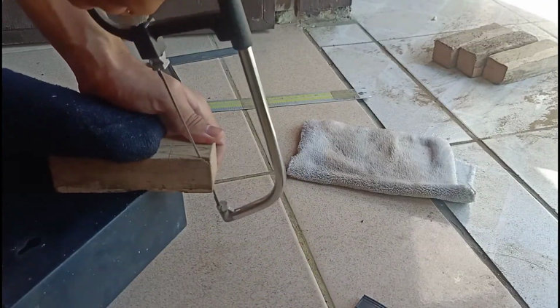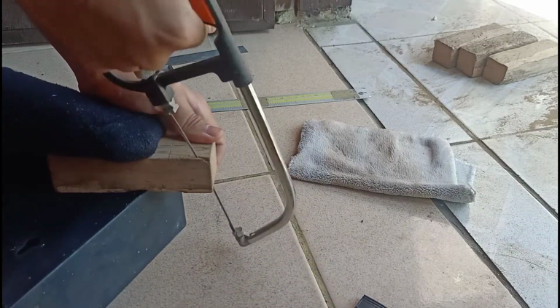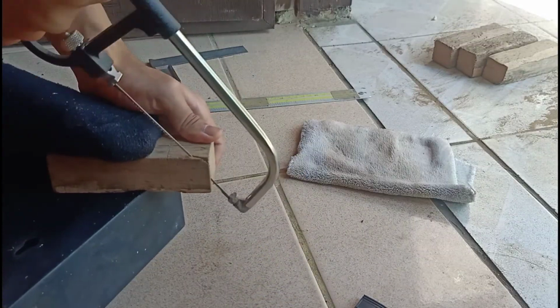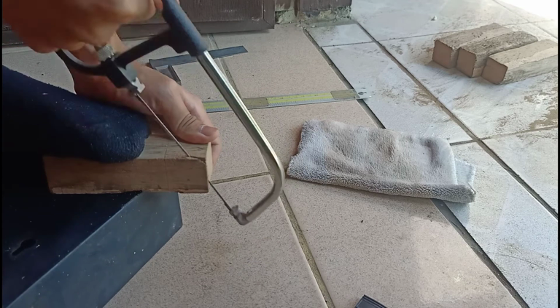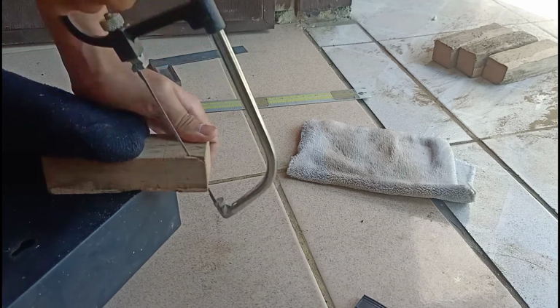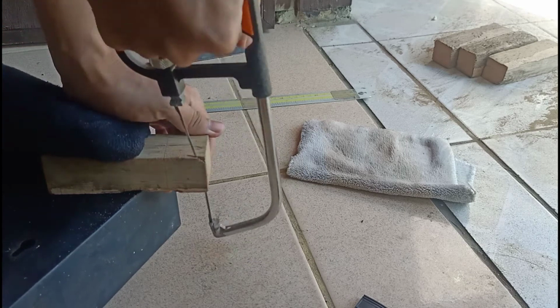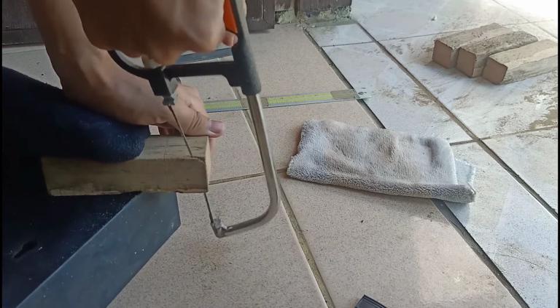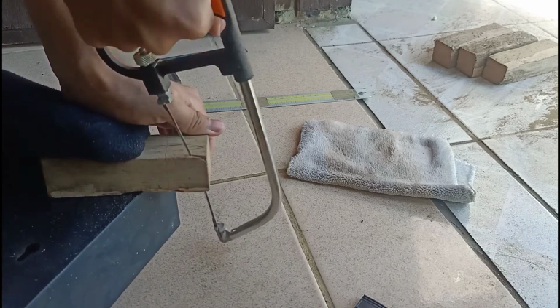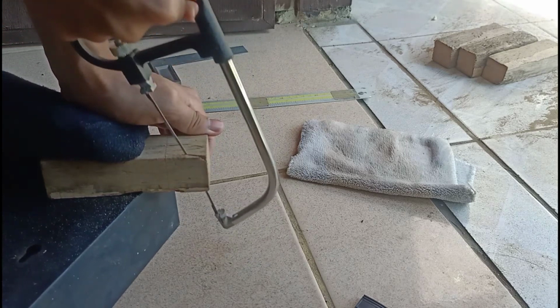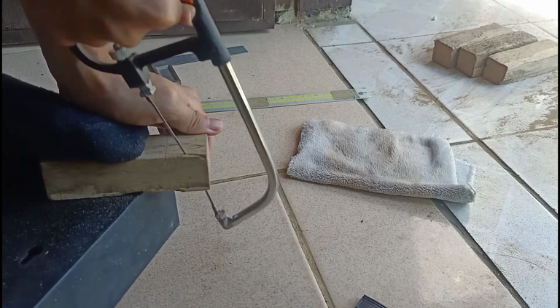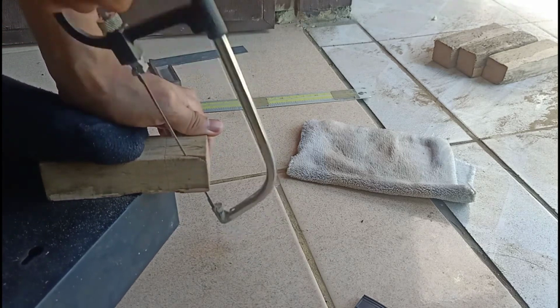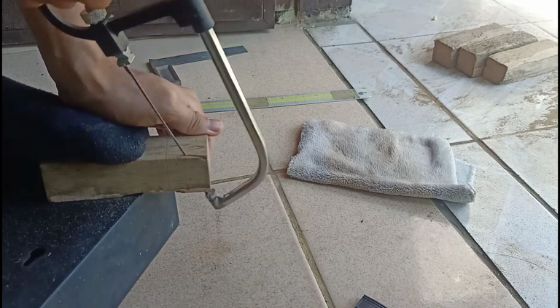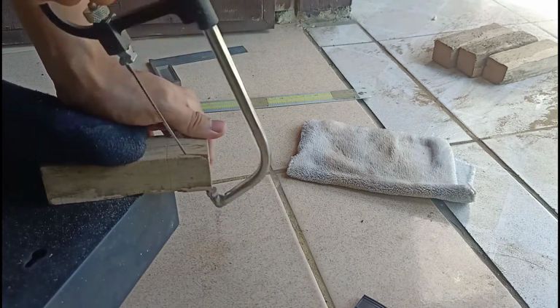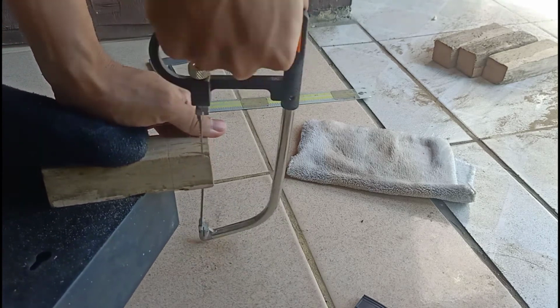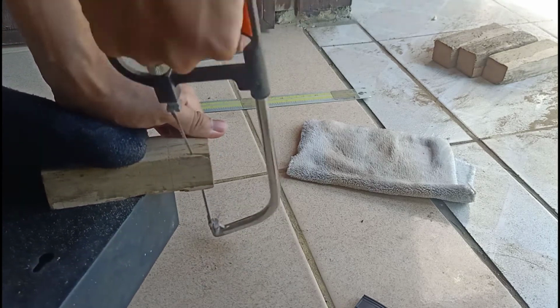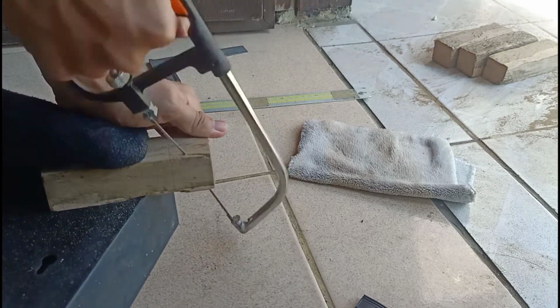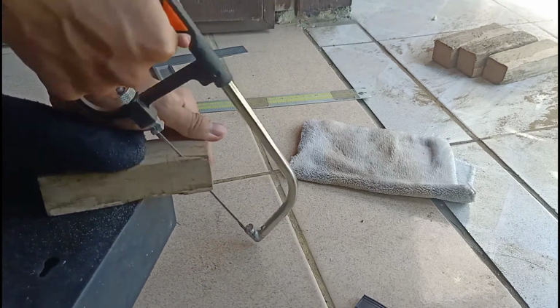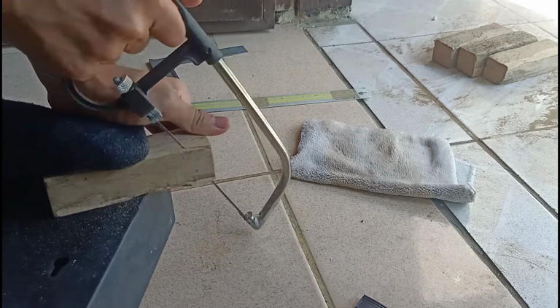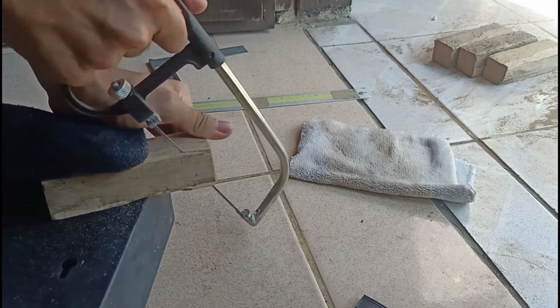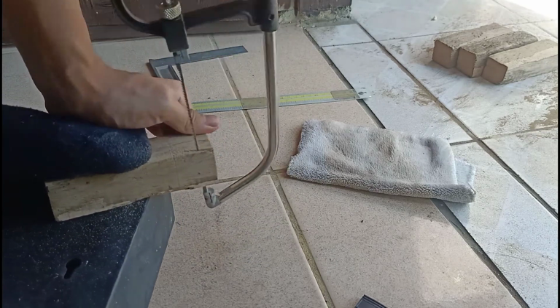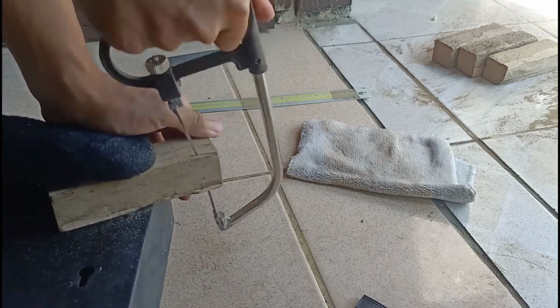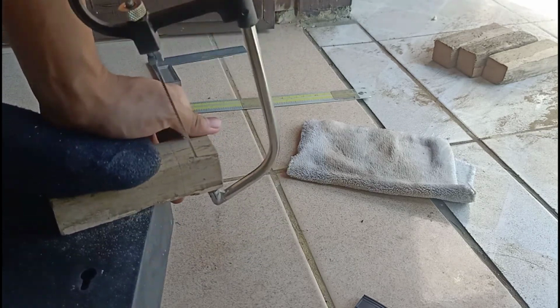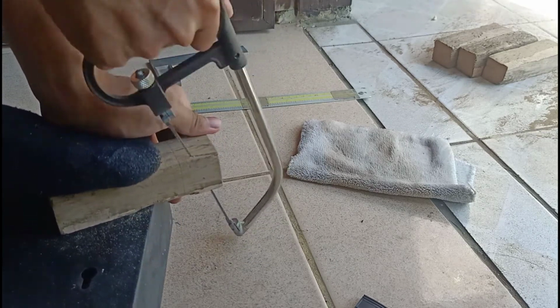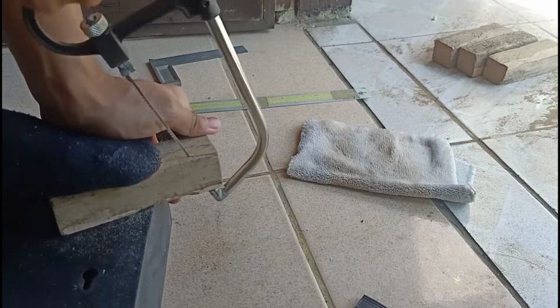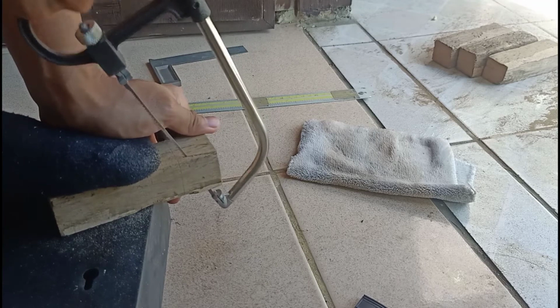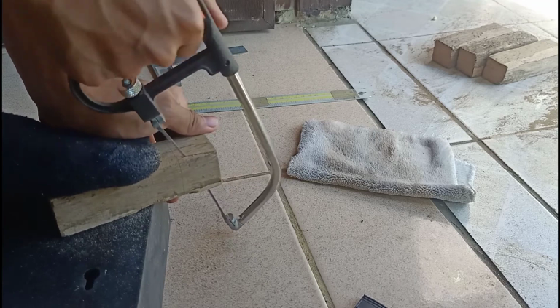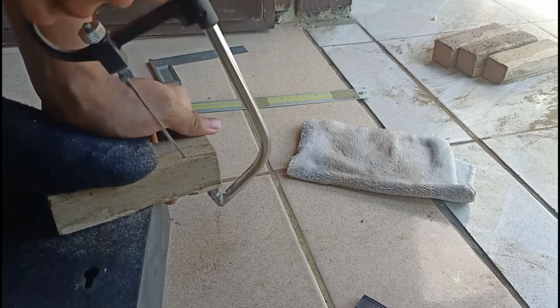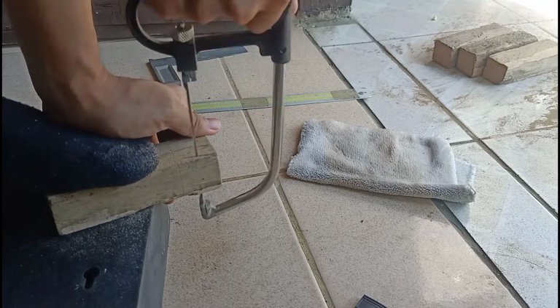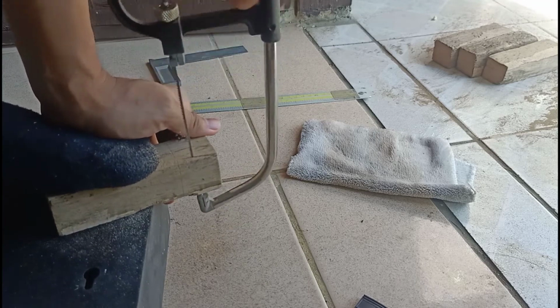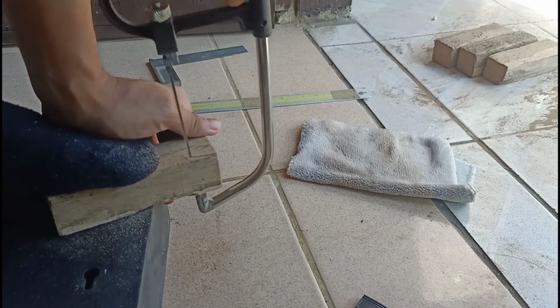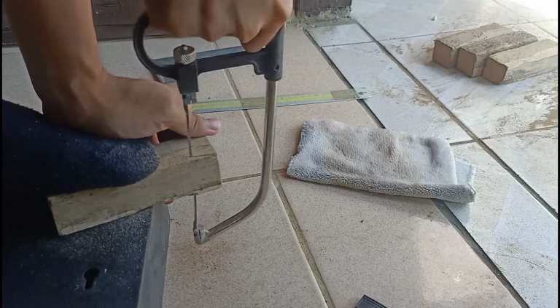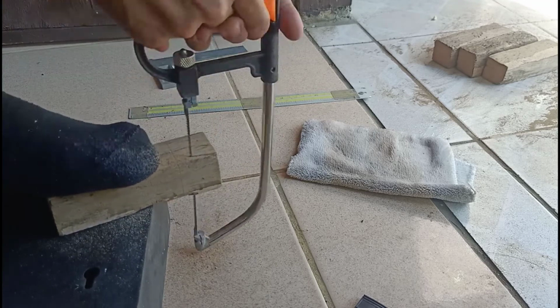After the marking procedure, cut the portion of the joint which is not included using a hack saw. Be careful in the cutting process.